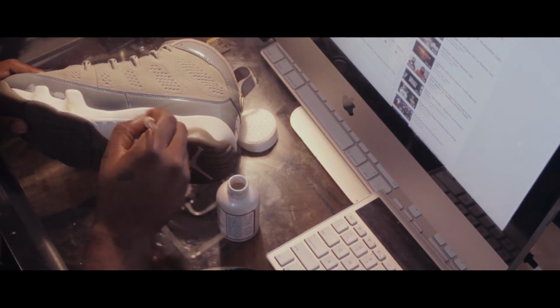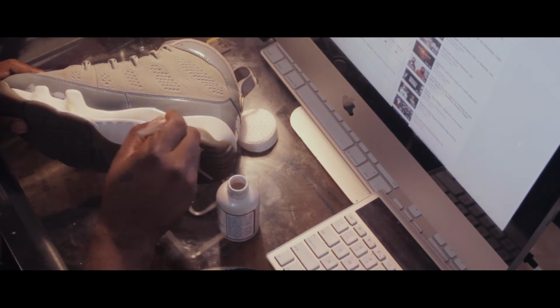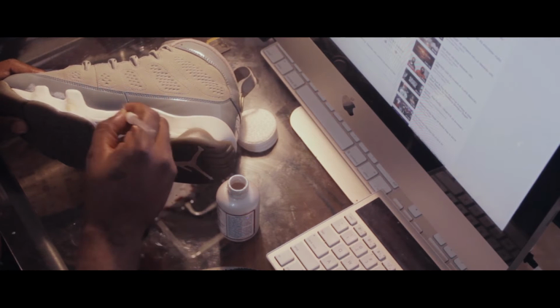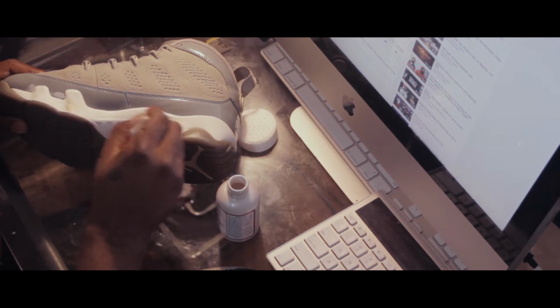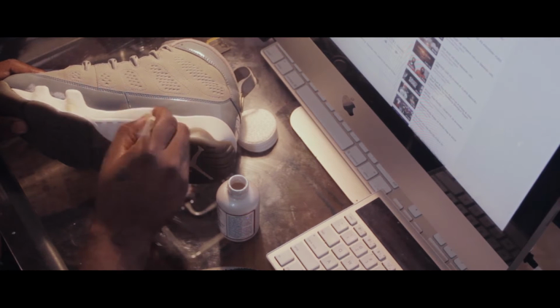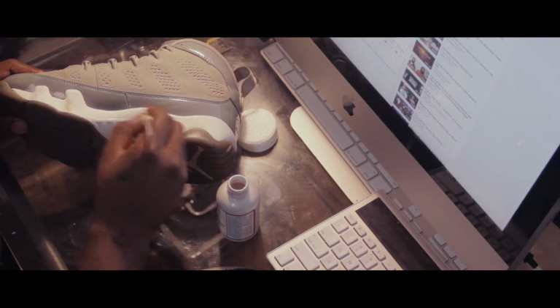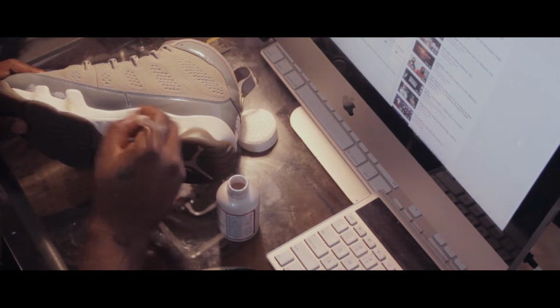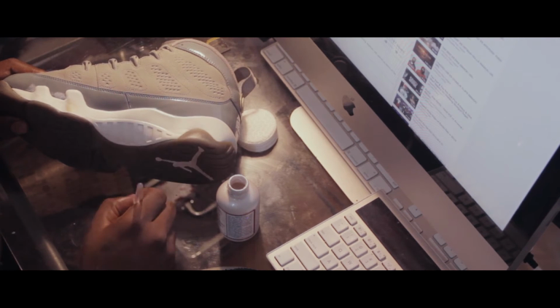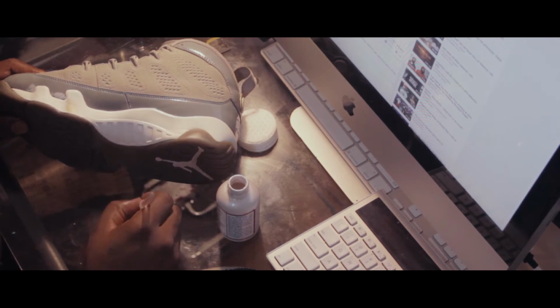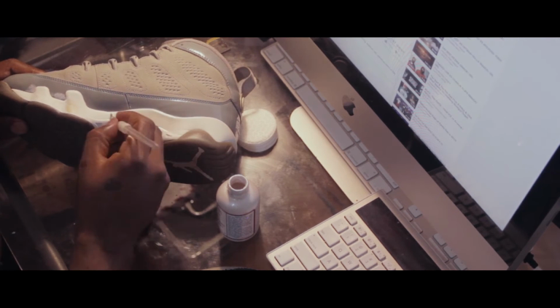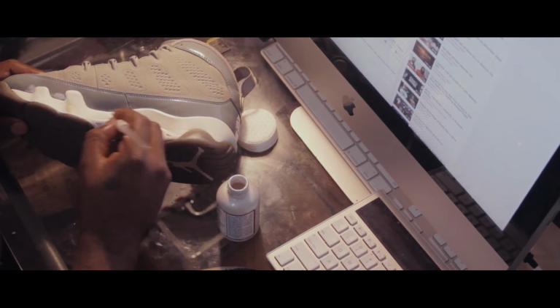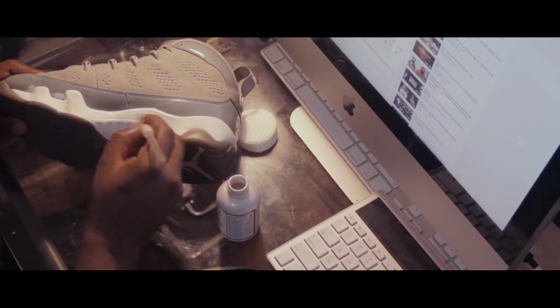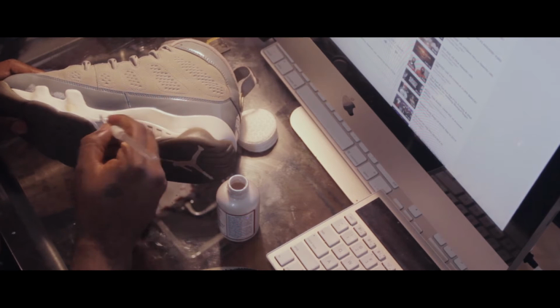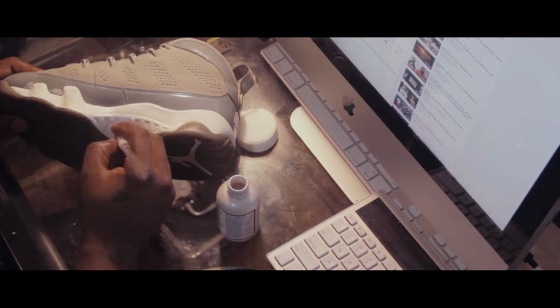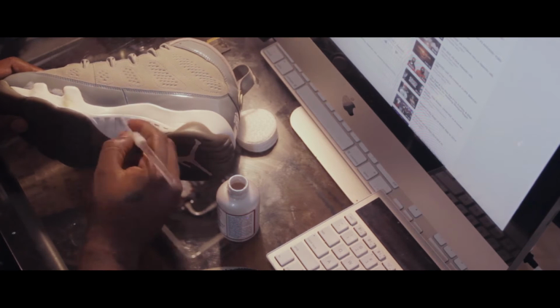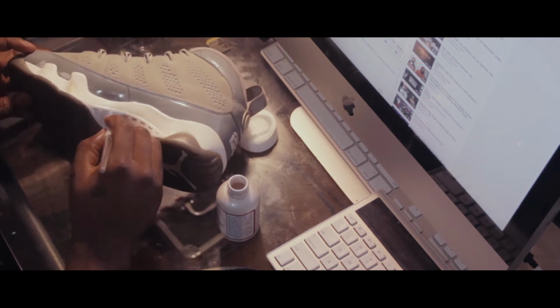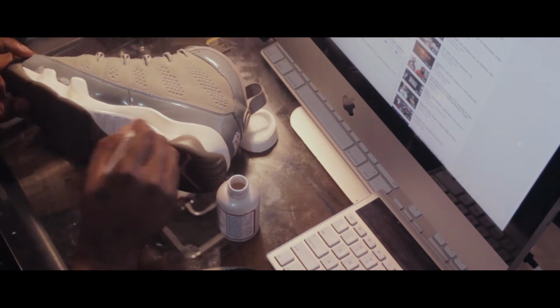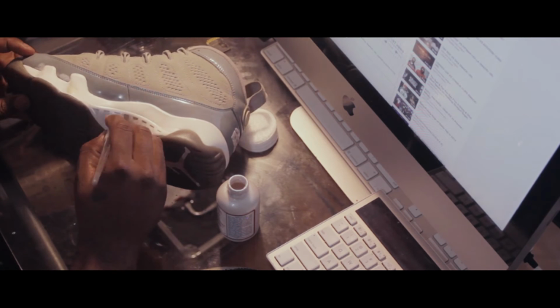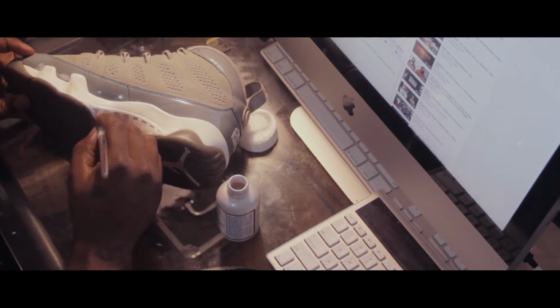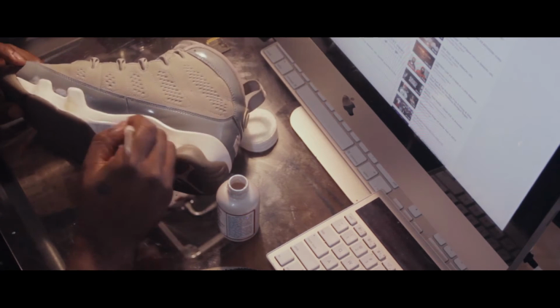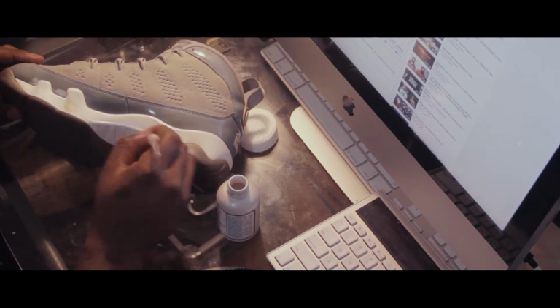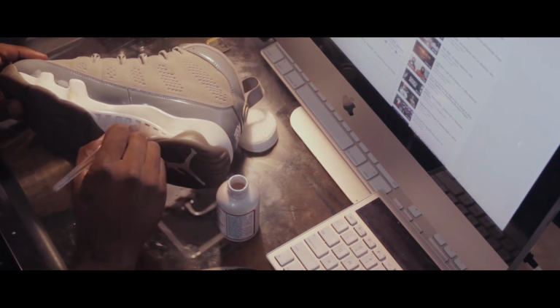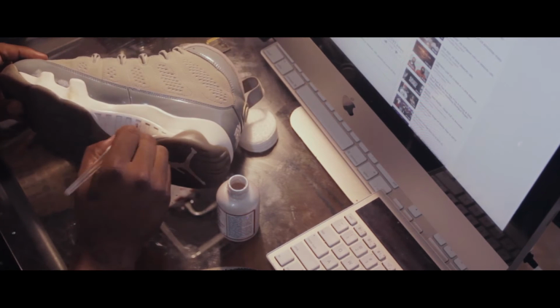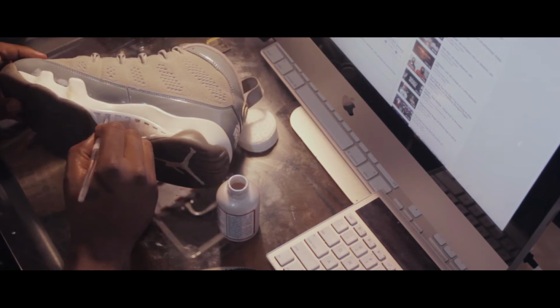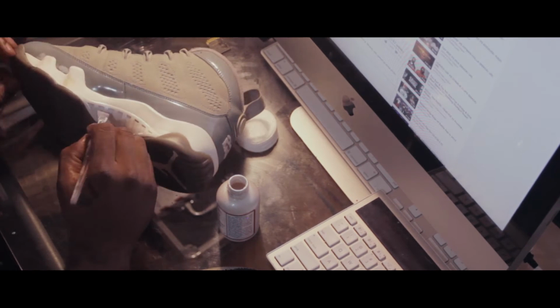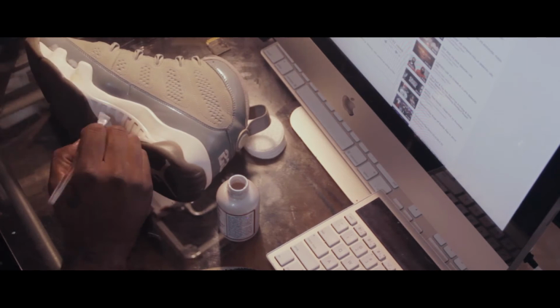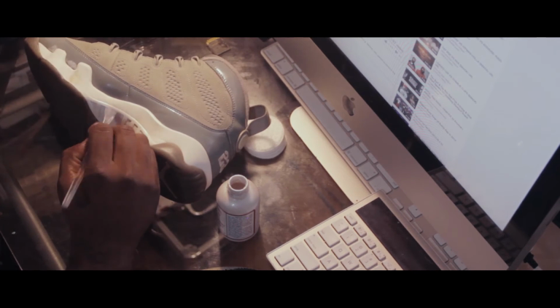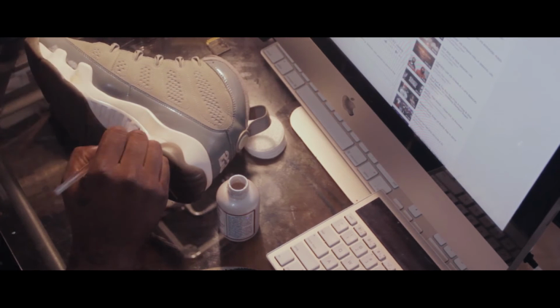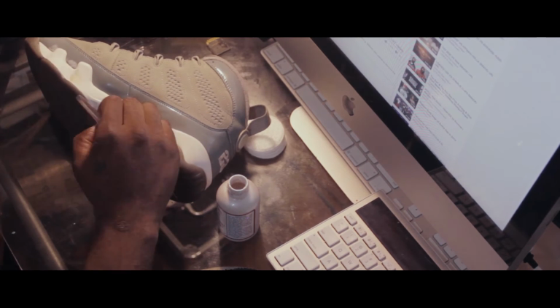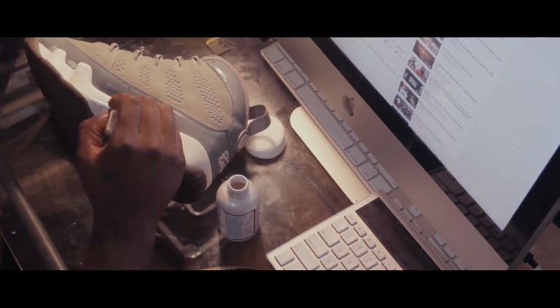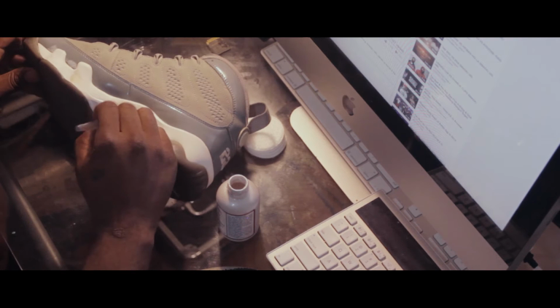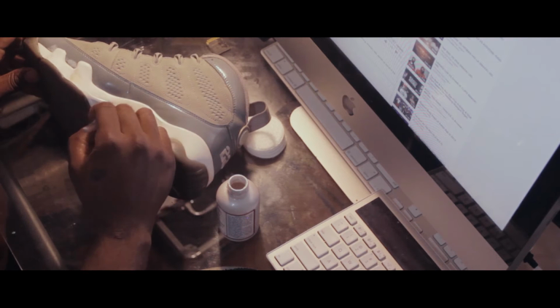It eliminates the brush strokes at the end. So you wanna do like one pattern one way, the next layer another way. And just keep building up in that pattern to eliminate those brush strokes.